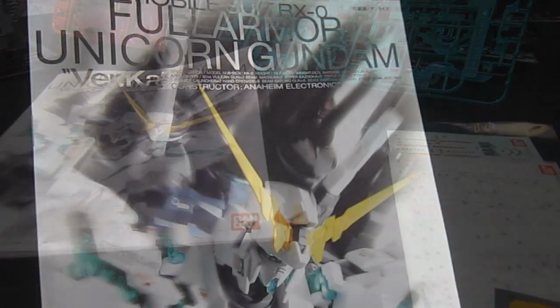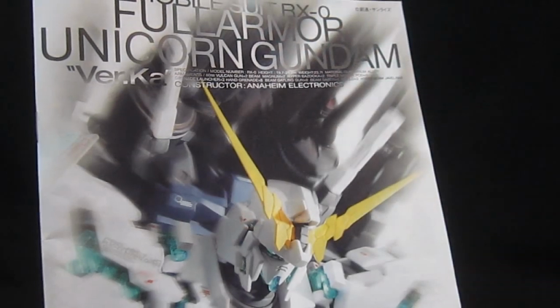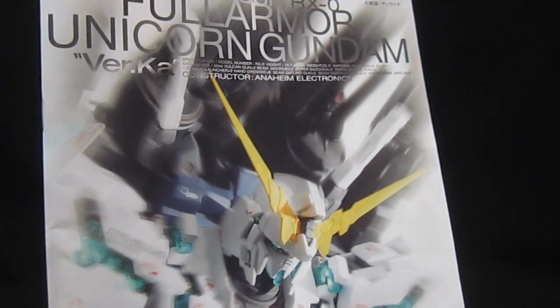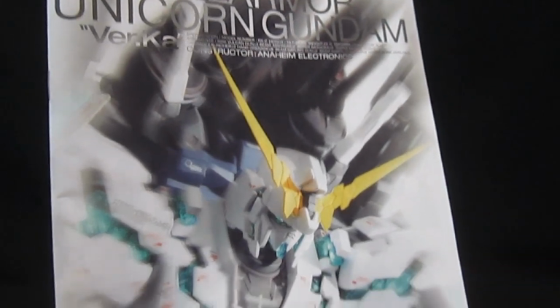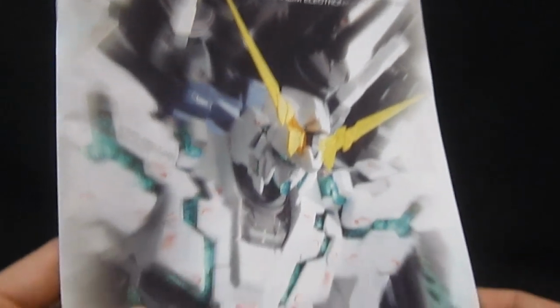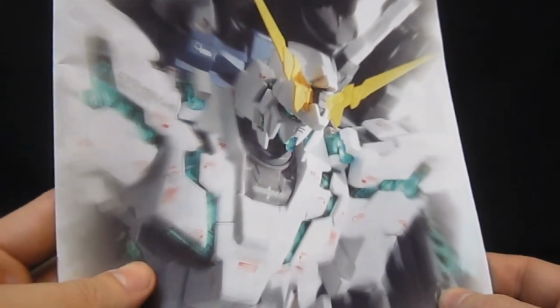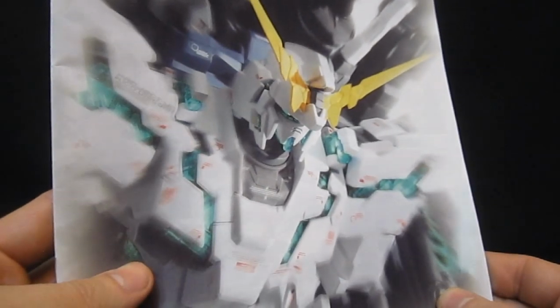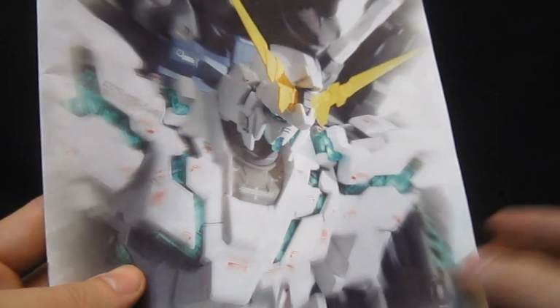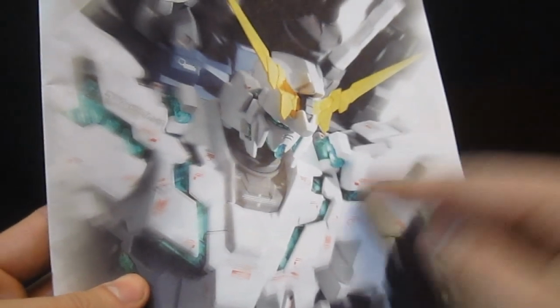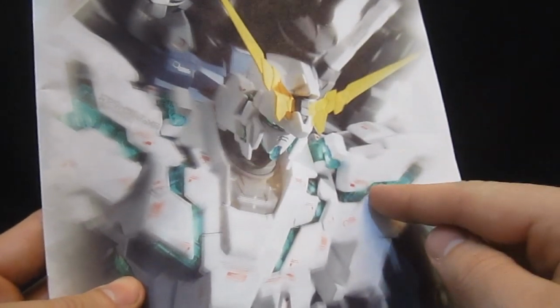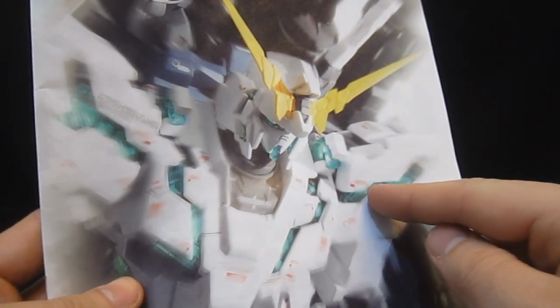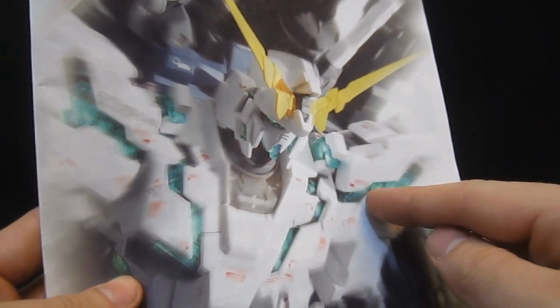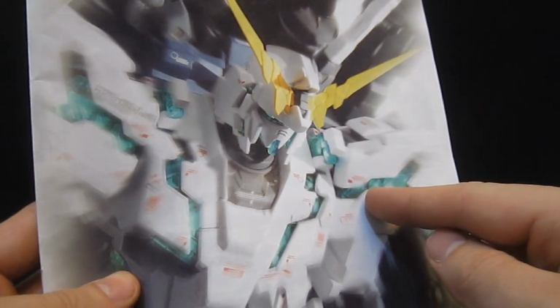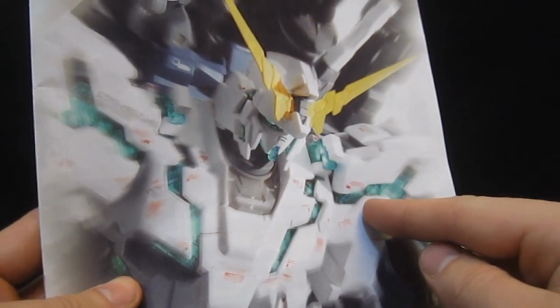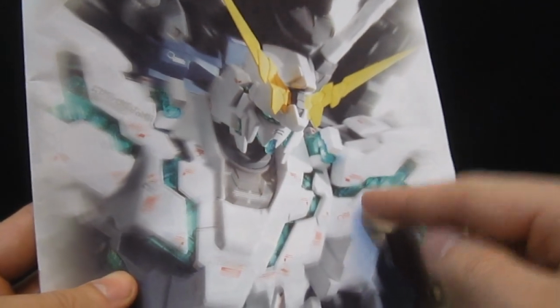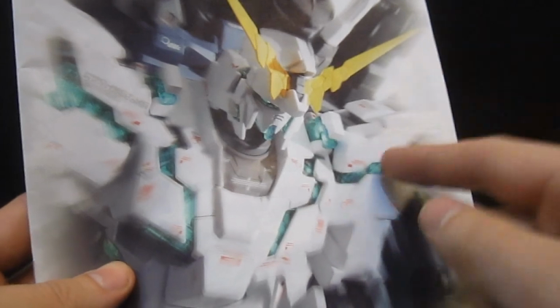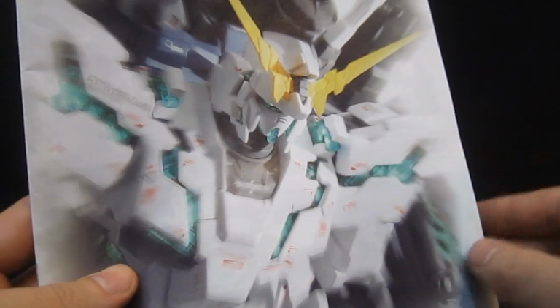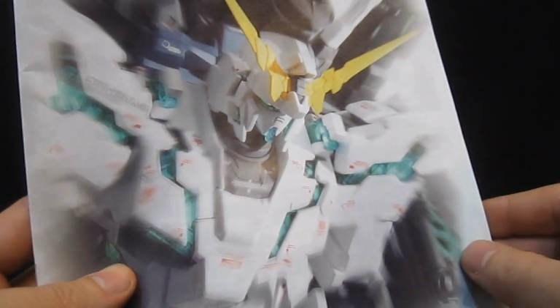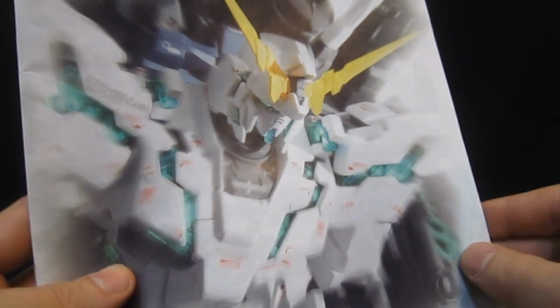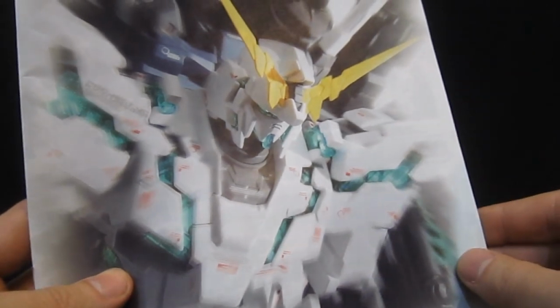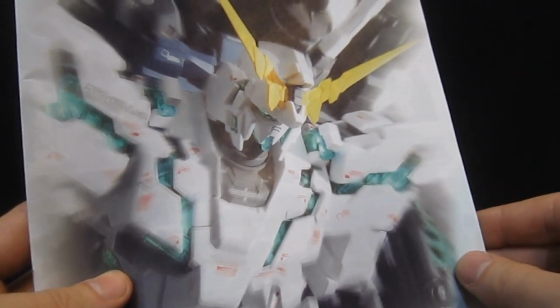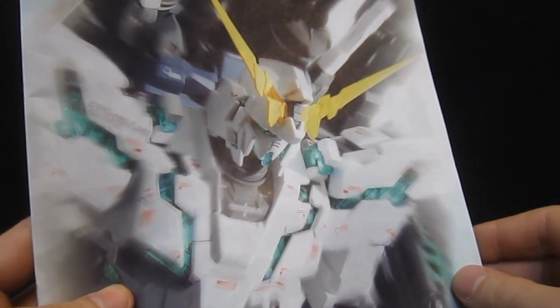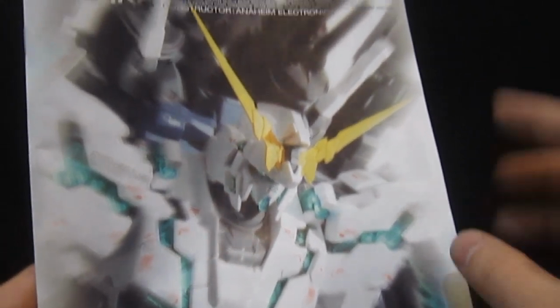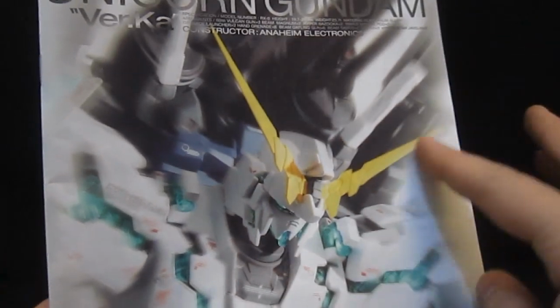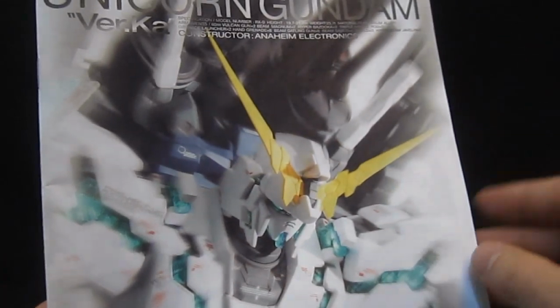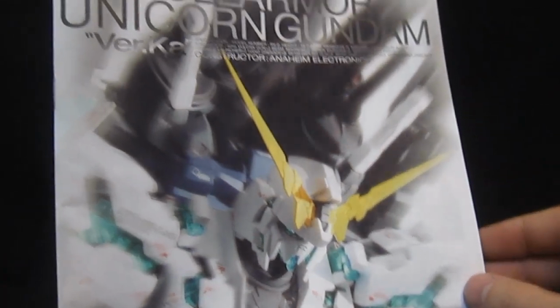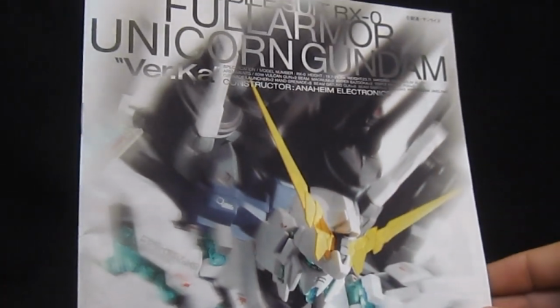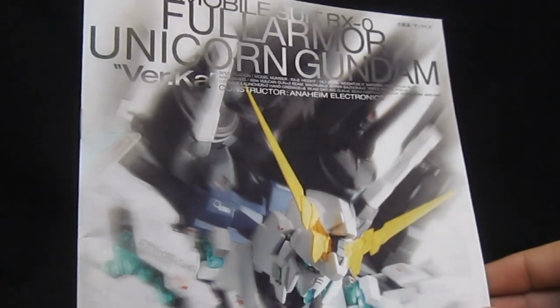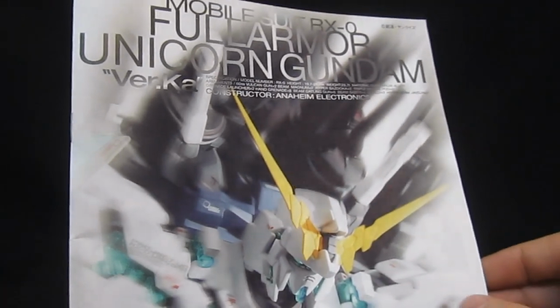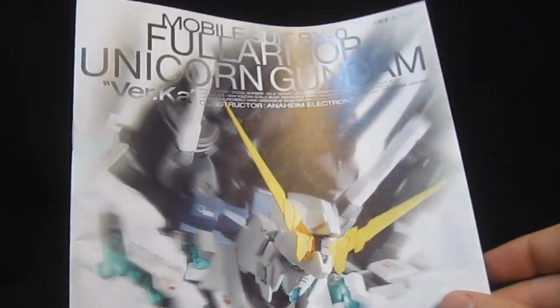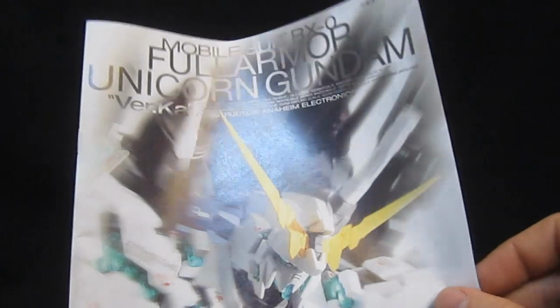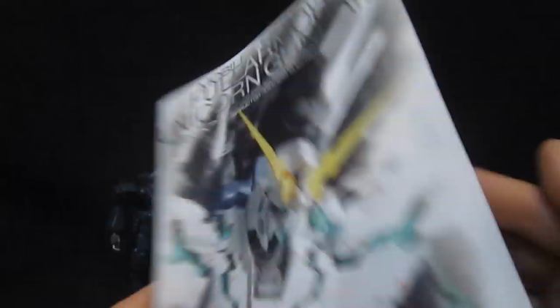Some fantastic looking cover art here on the instruction manual. That's a very classic Unicorn pose, with the green psycho frame instead of the red, yellow instead of gold — that could not be looking any sharper.